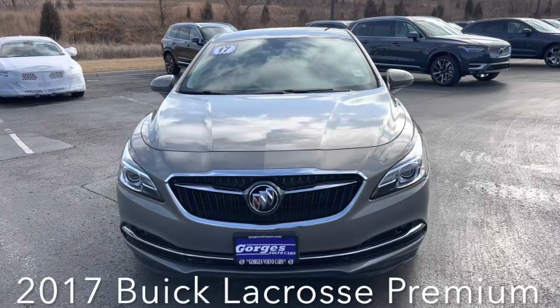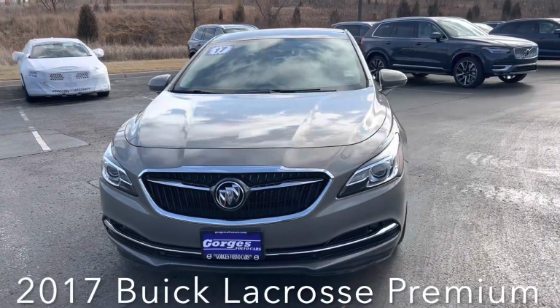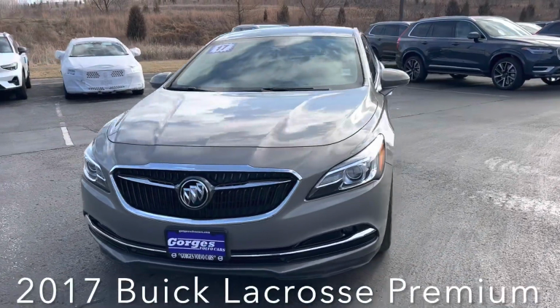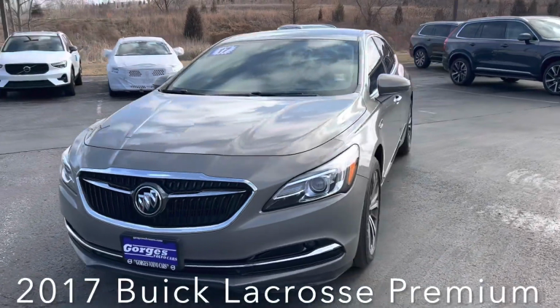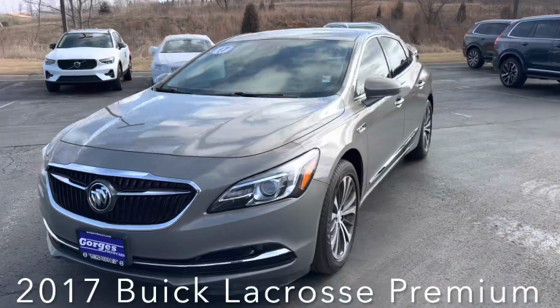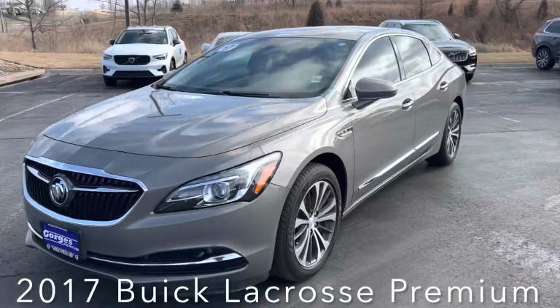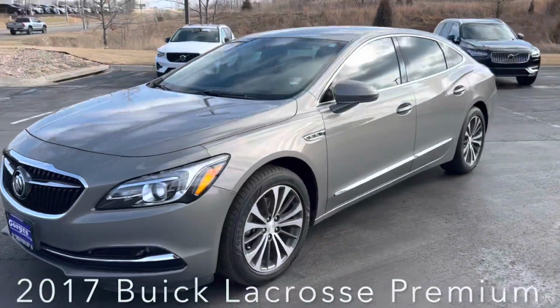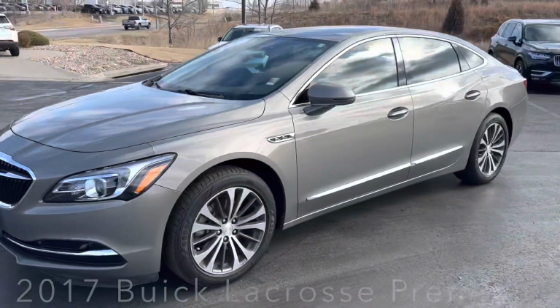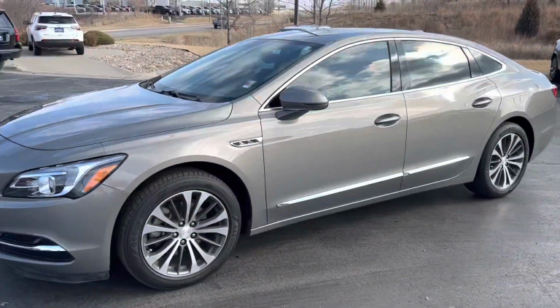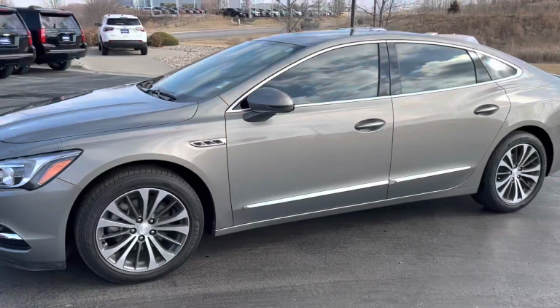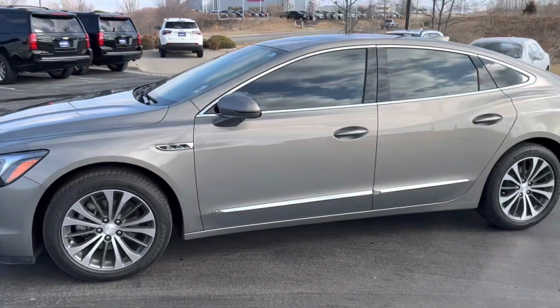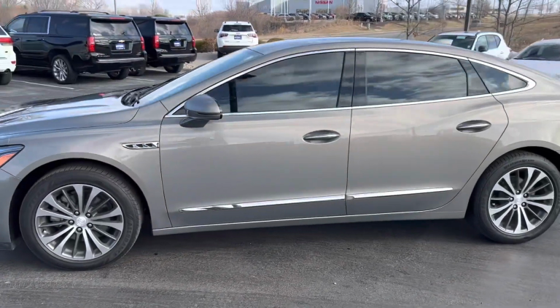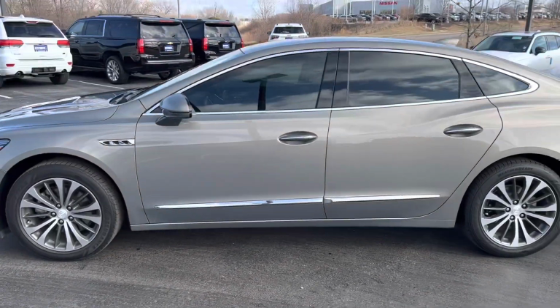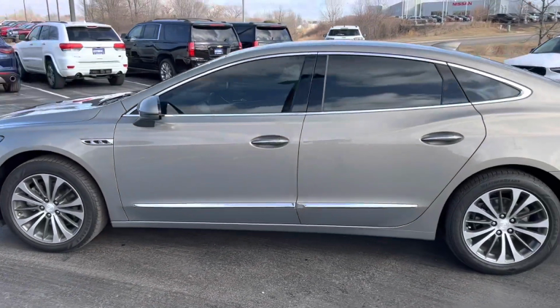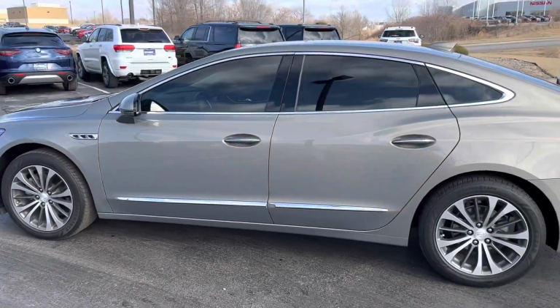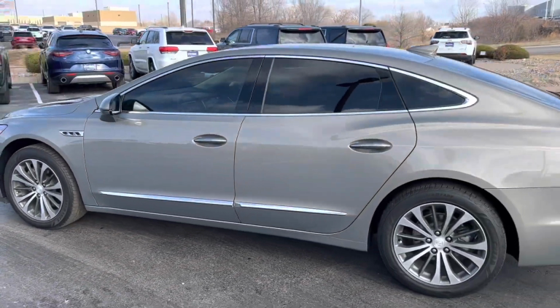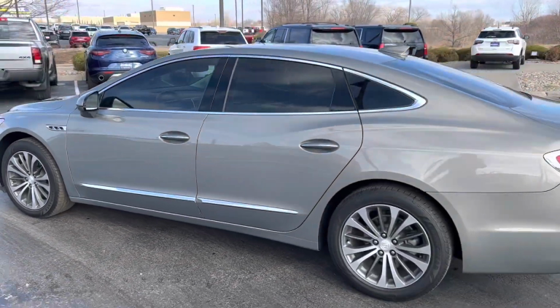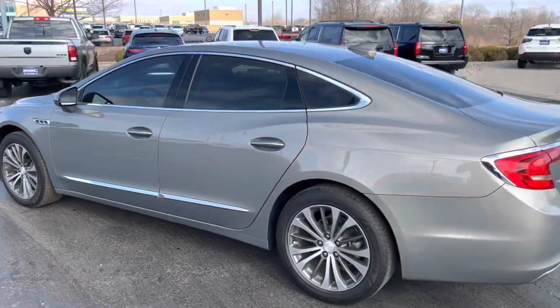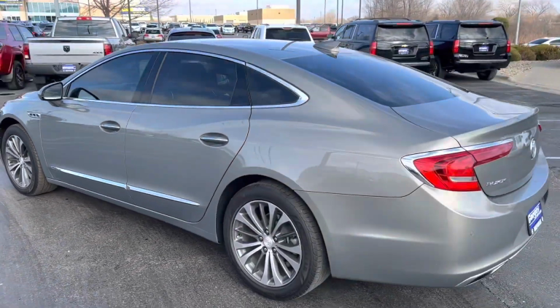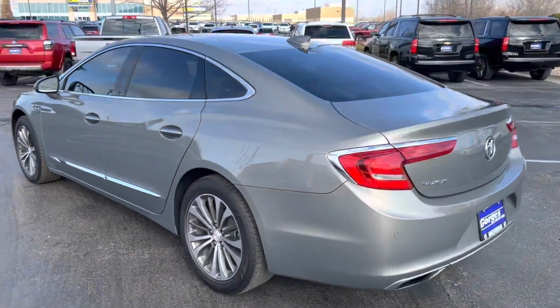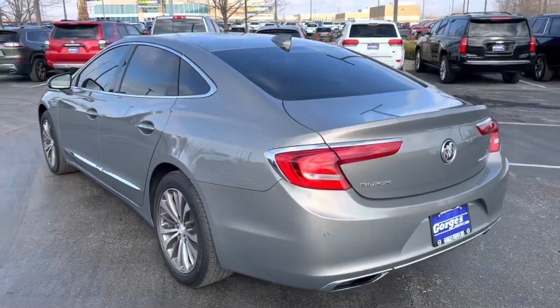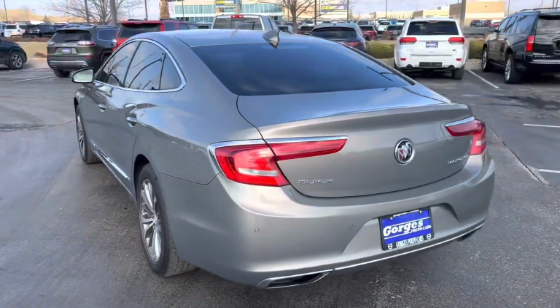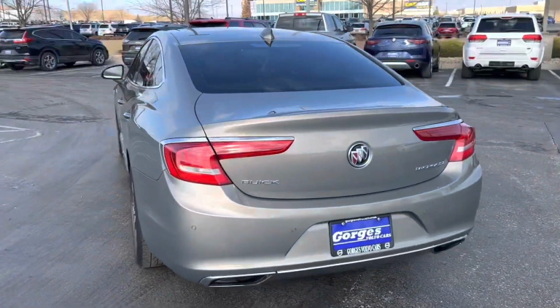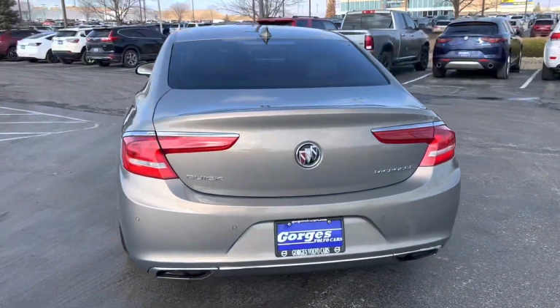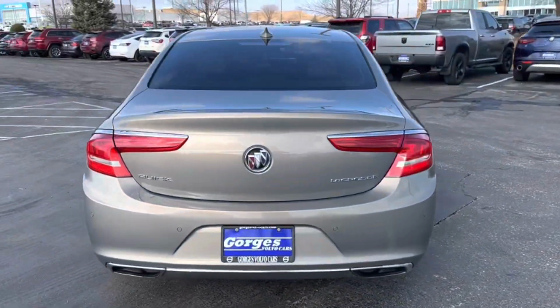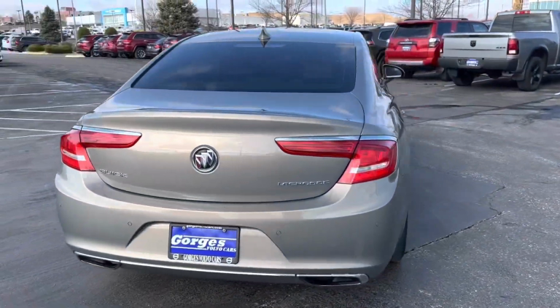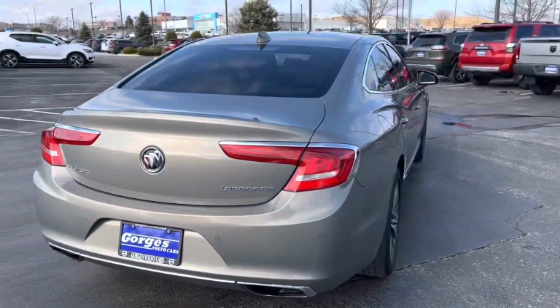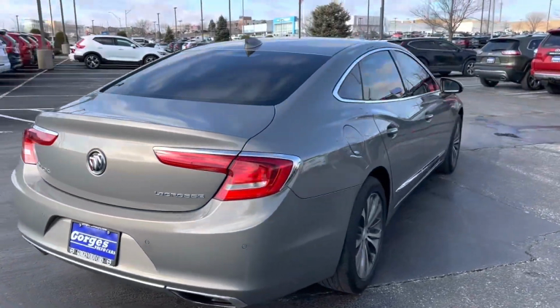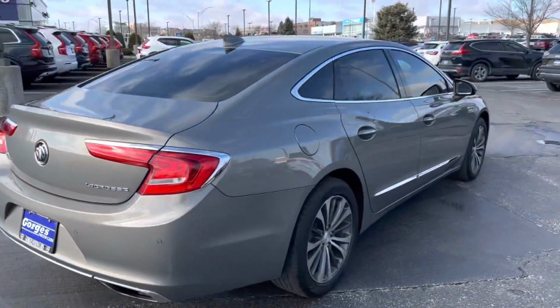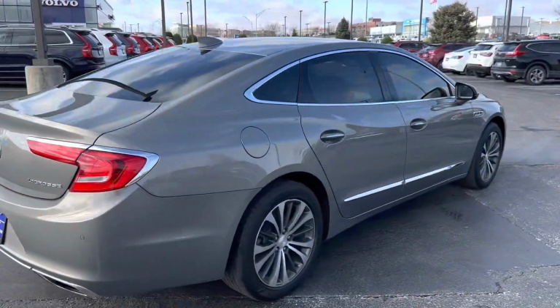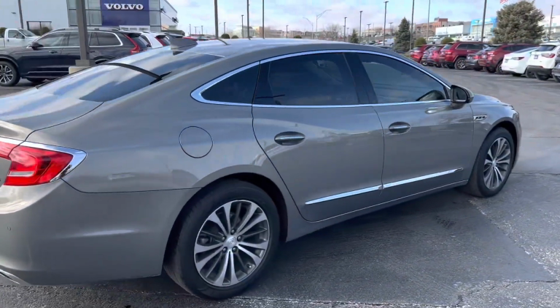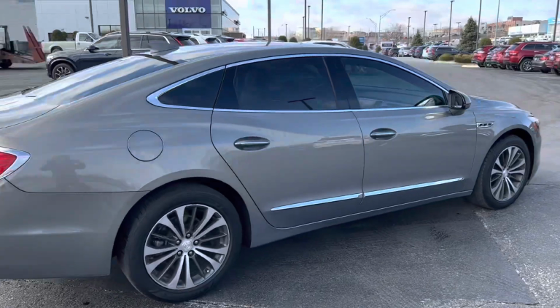Our 2017 Buick LaCrosse Premium is sitting just under 60,000 miles. This is a one-owner vehicle with regular maintenance and has never been in an accident. It's seen here wearing the very unique Pepperdust metallic paint and has the cream leather interior.